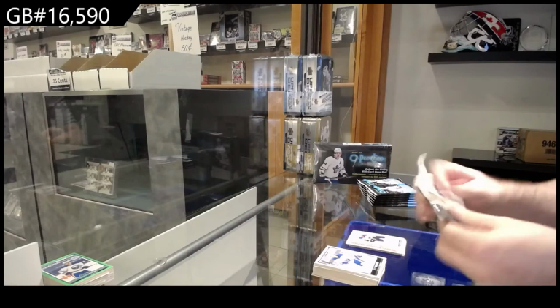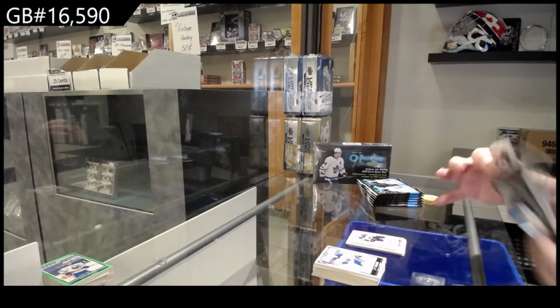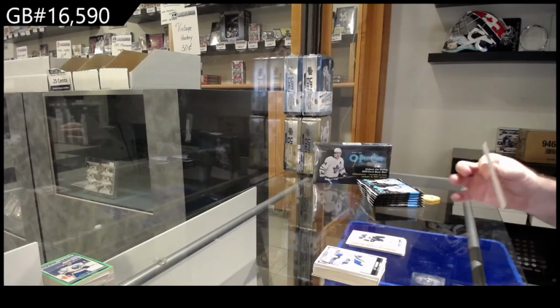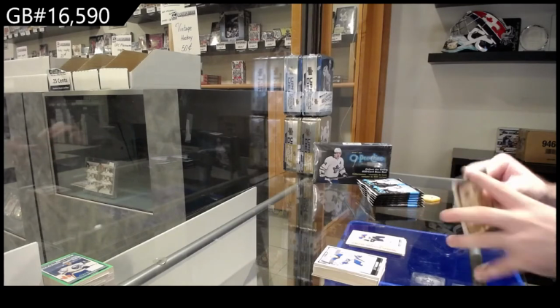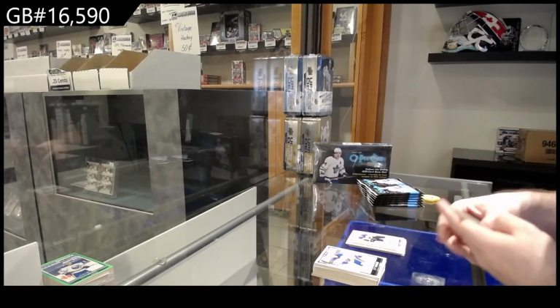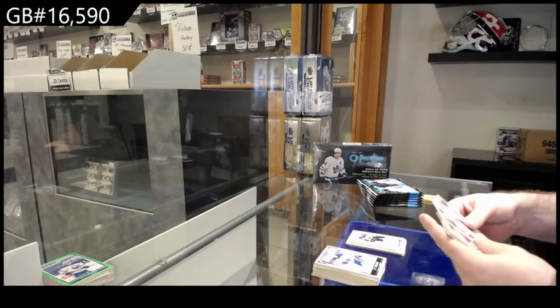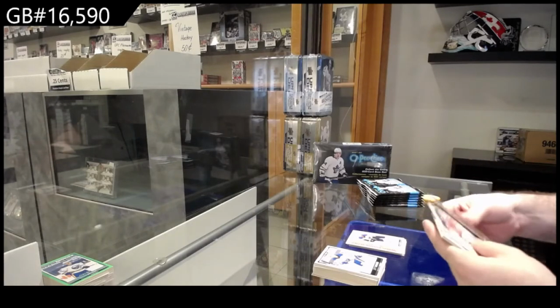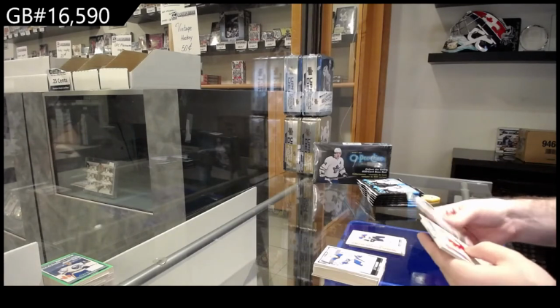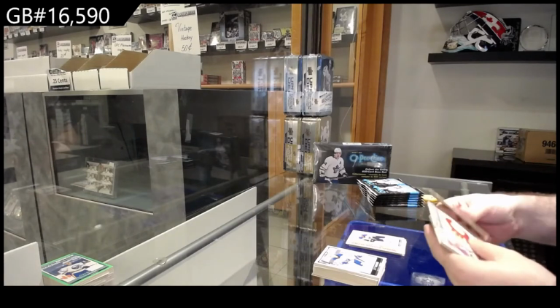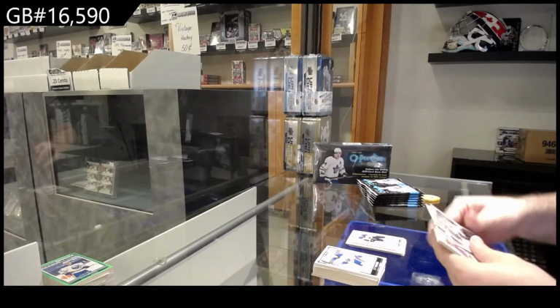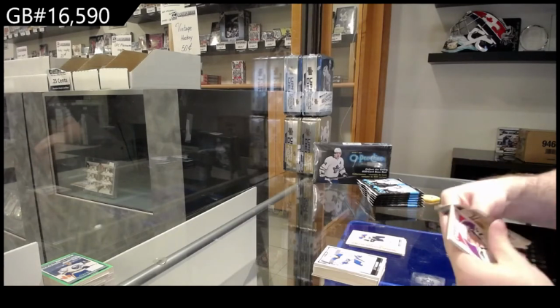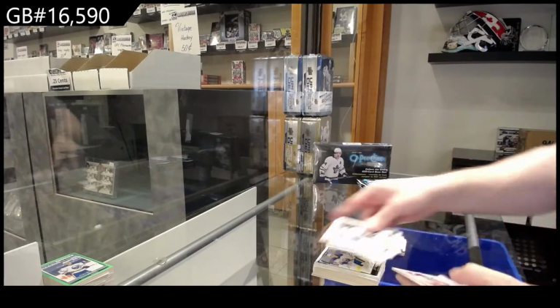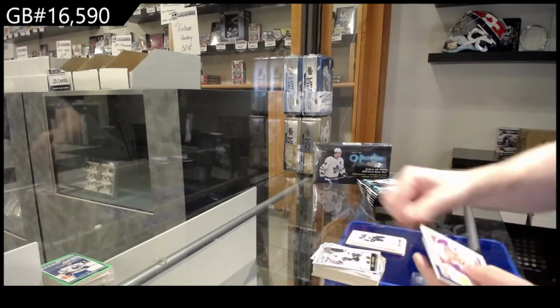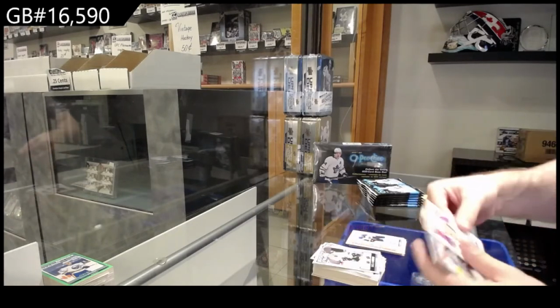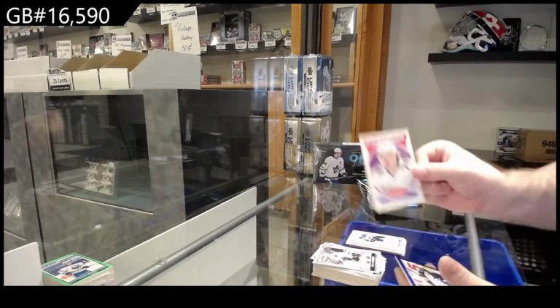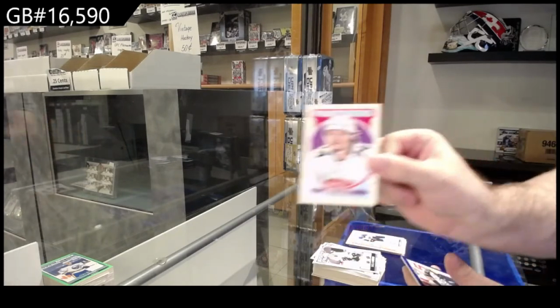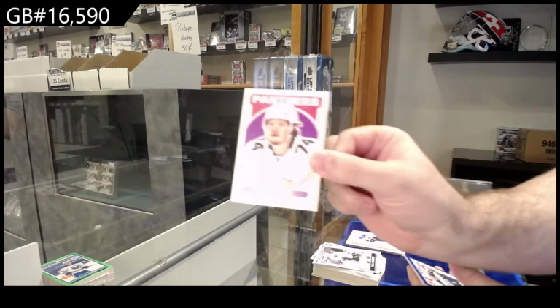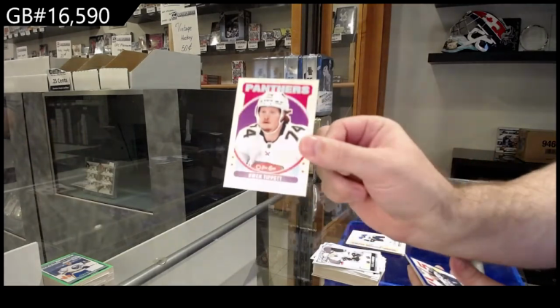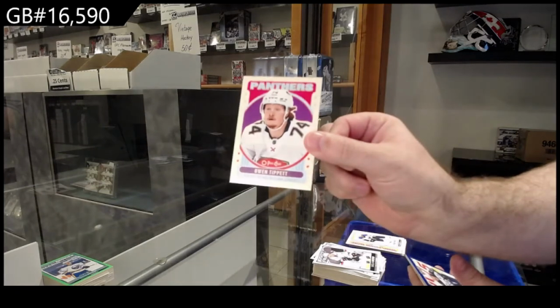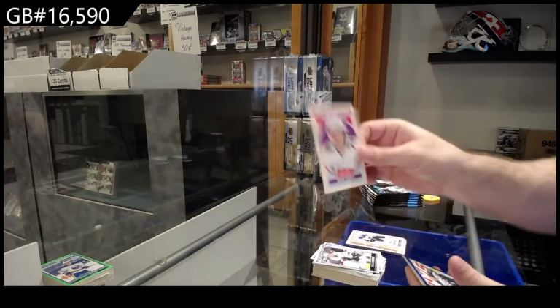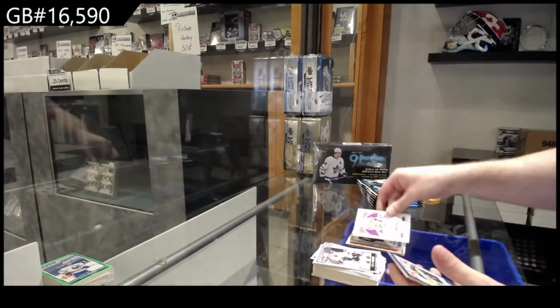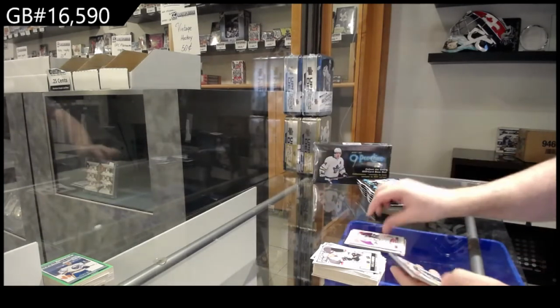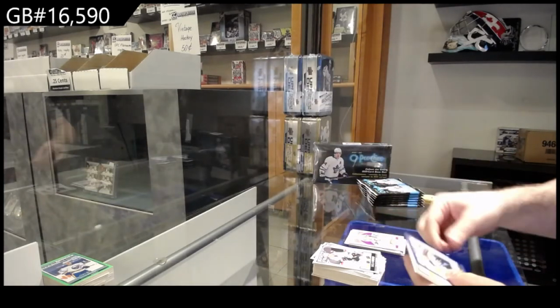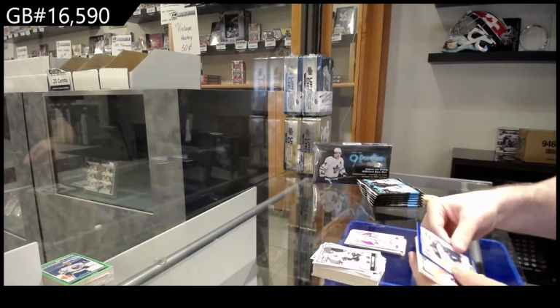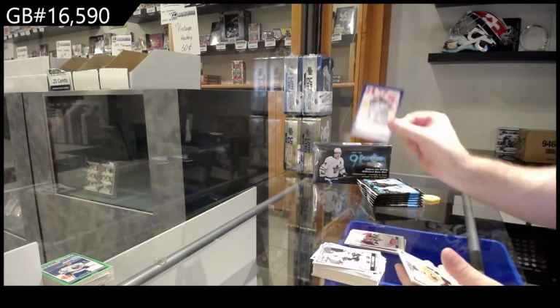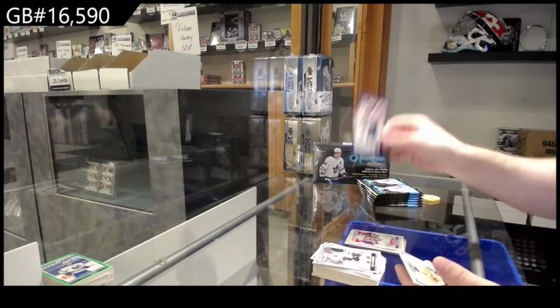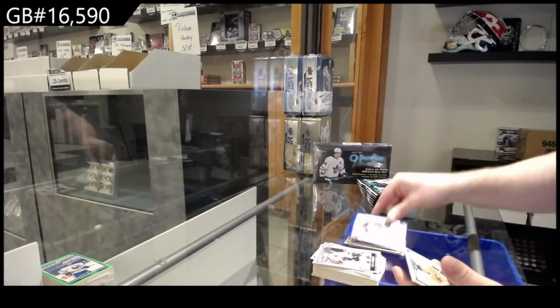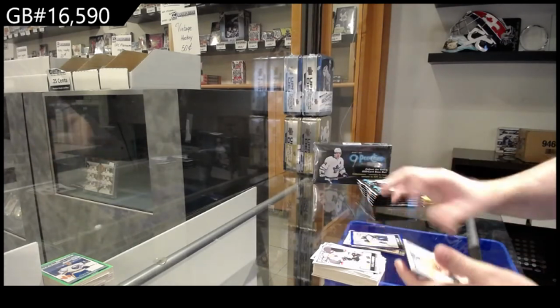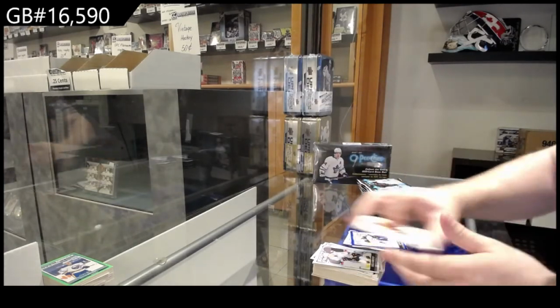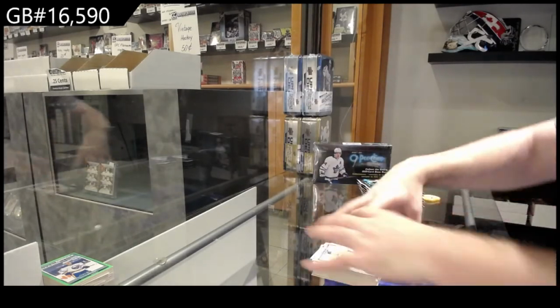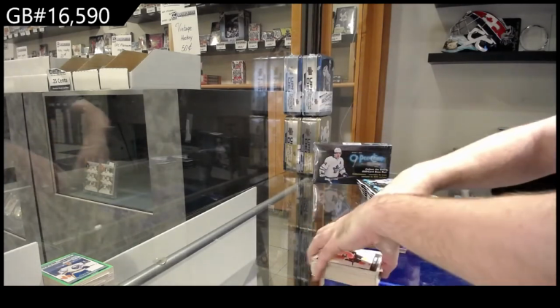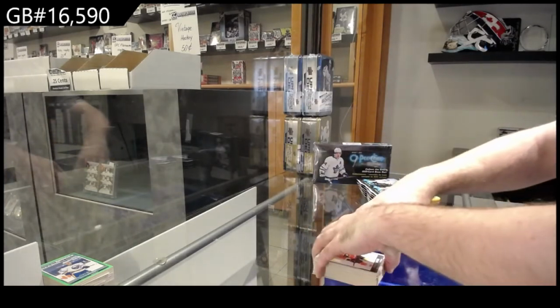You are not buying this to get rich. You are buying this because you love opening packs and get a boatload of stuff. Retro of Tippett for the Florida Panthers and Wheeler Blue for the Jets.